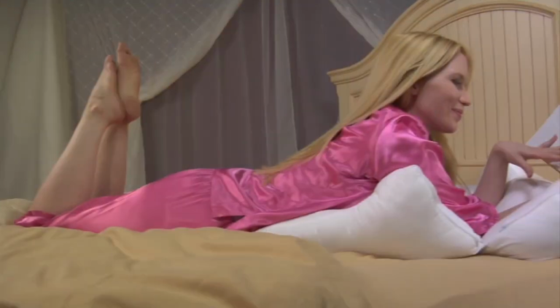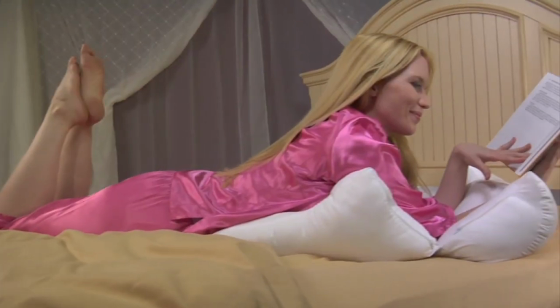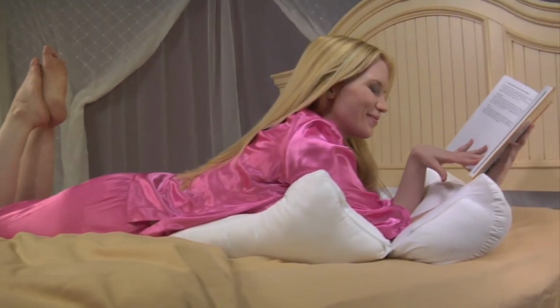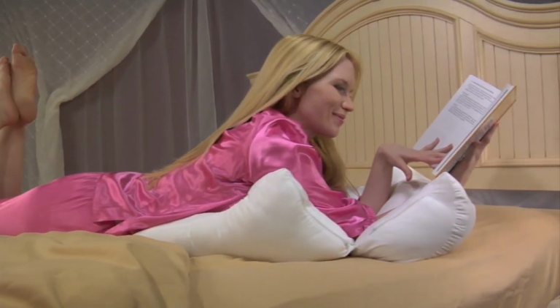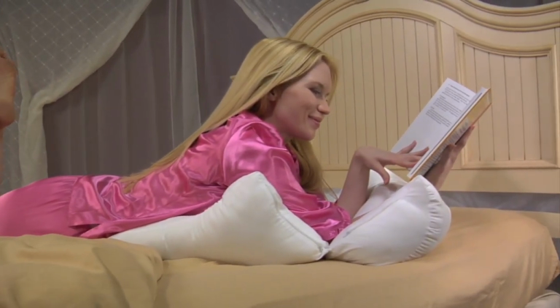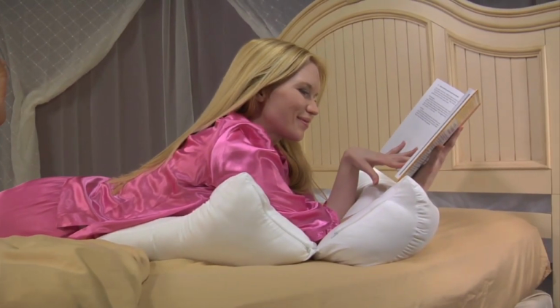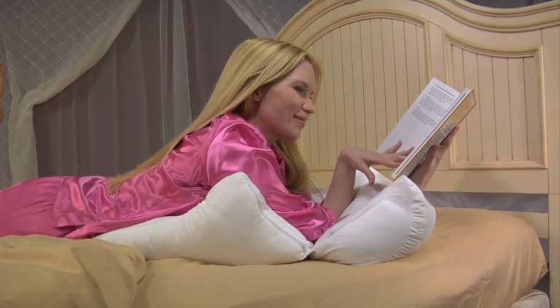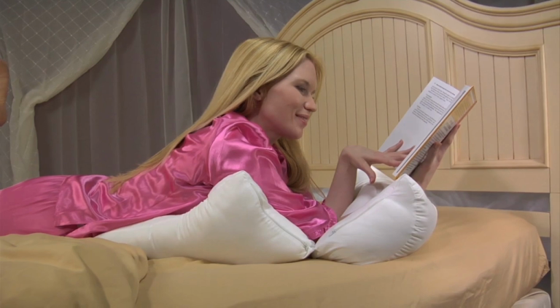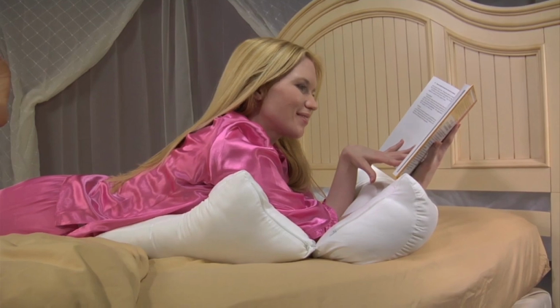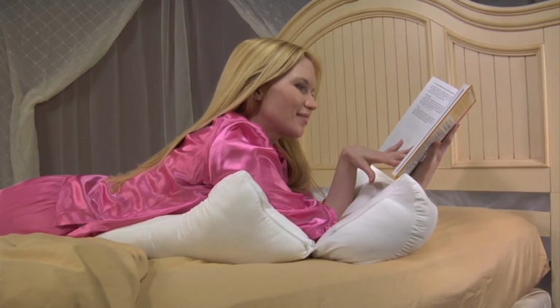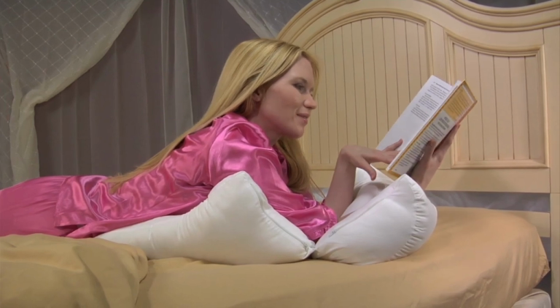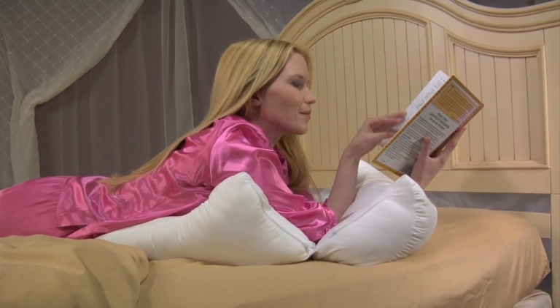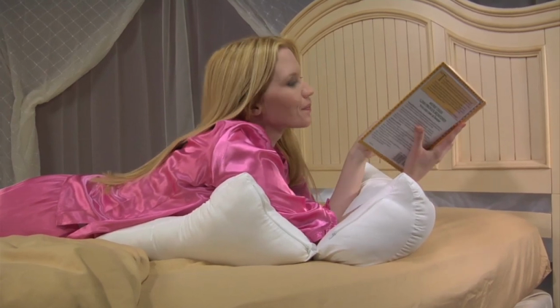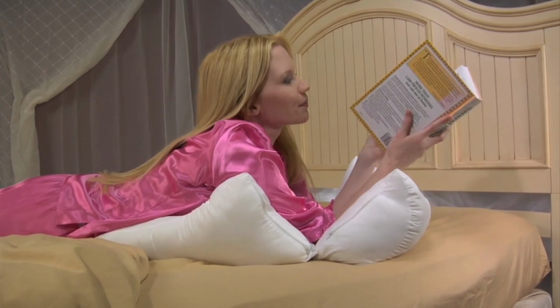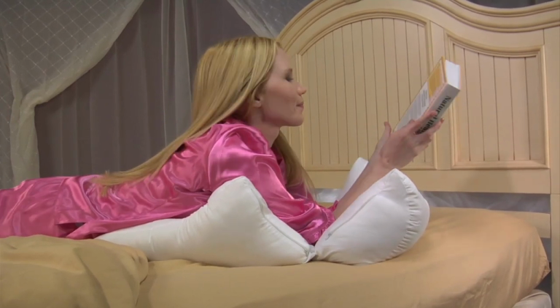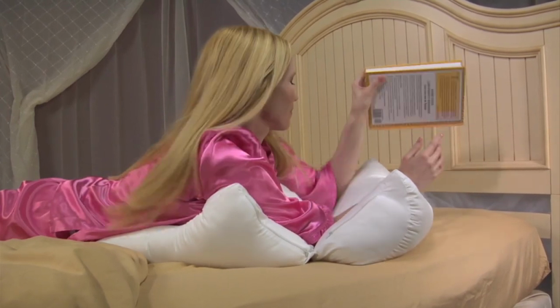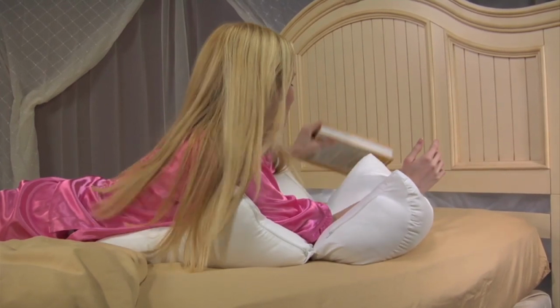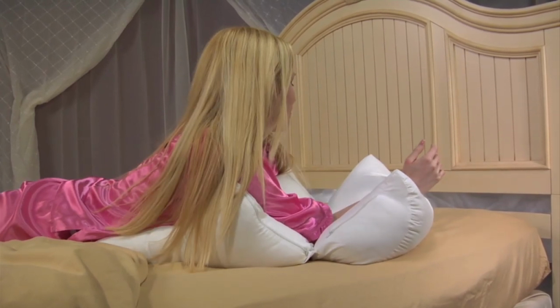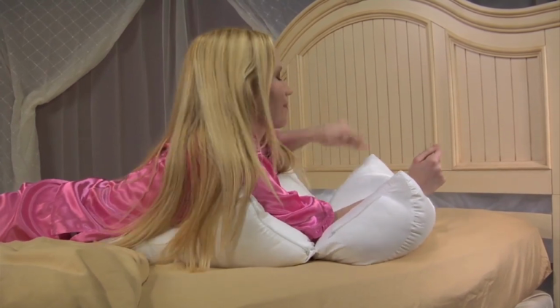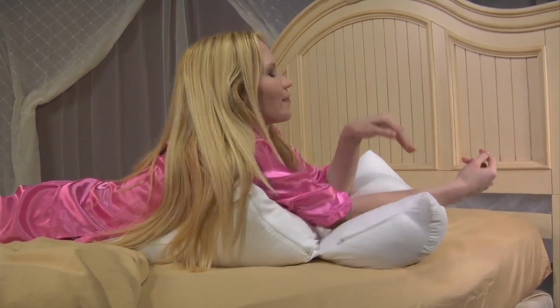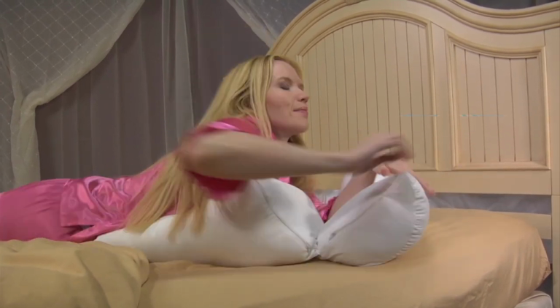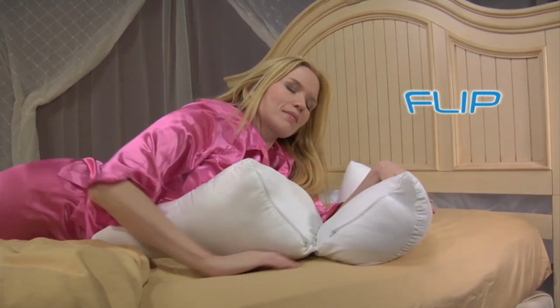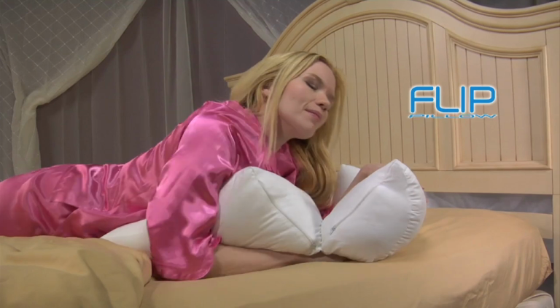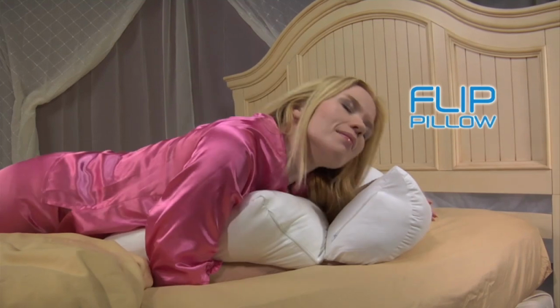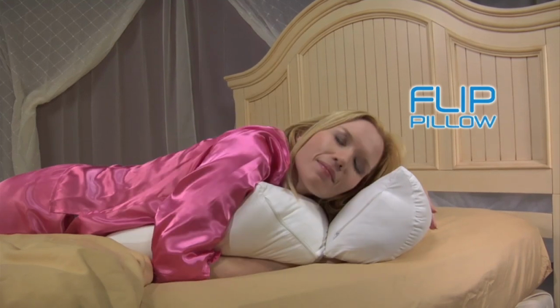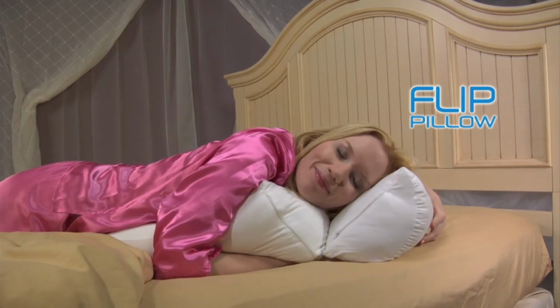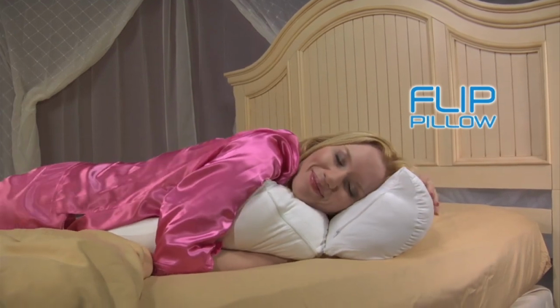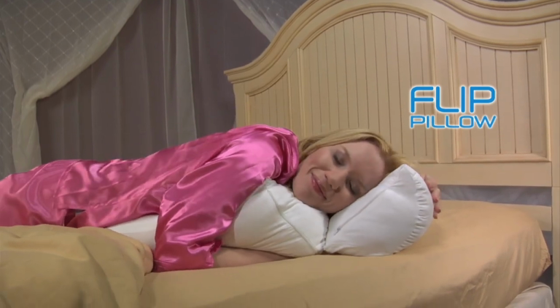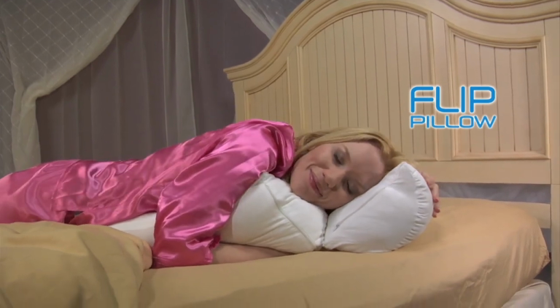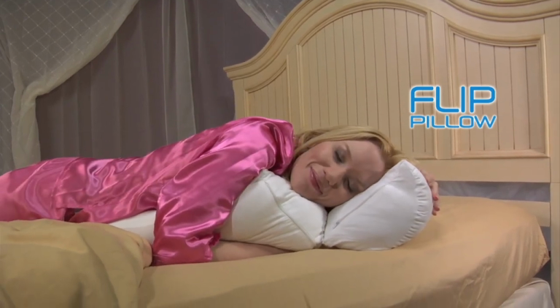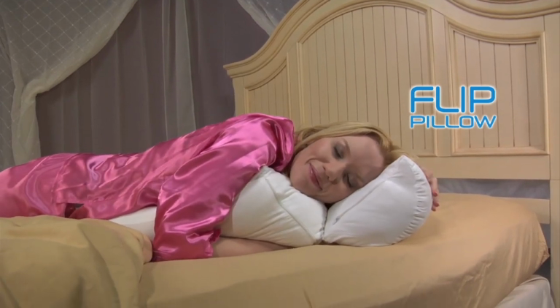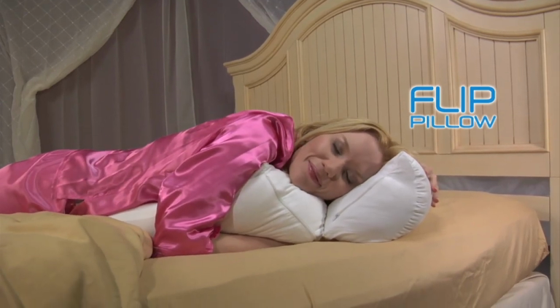Like to read on your stomach? It props you up, cradles your elbows, and supports your forearms. Ready to sleep? Now it's the perfect stomach sleeper pillow that nestles your head for comfort and easy breathing.